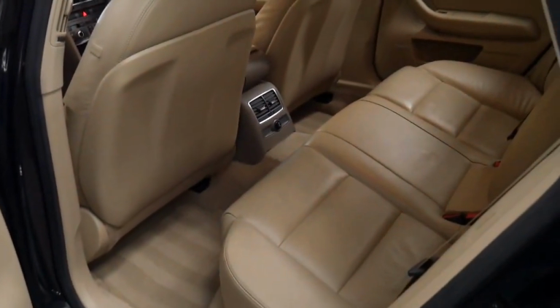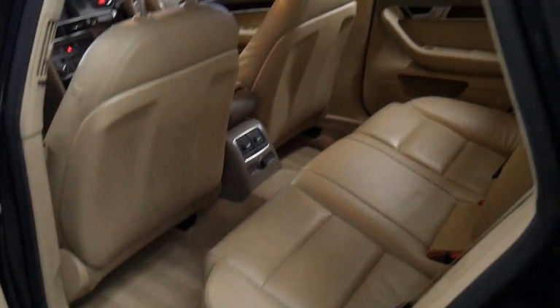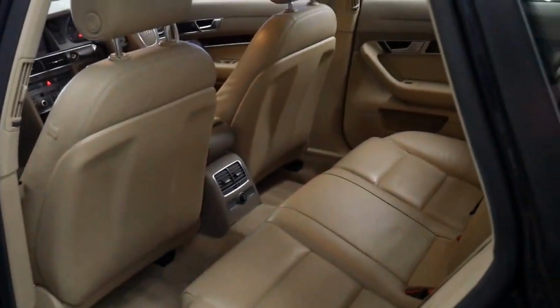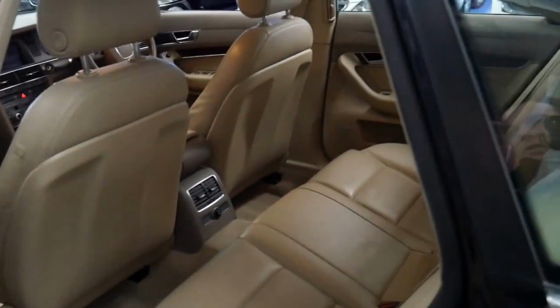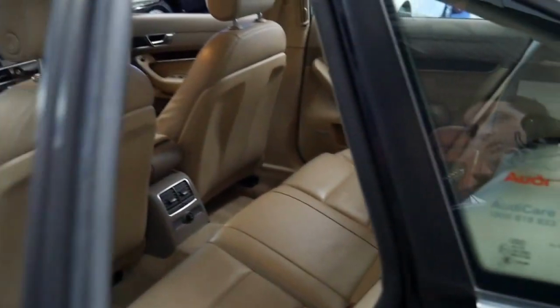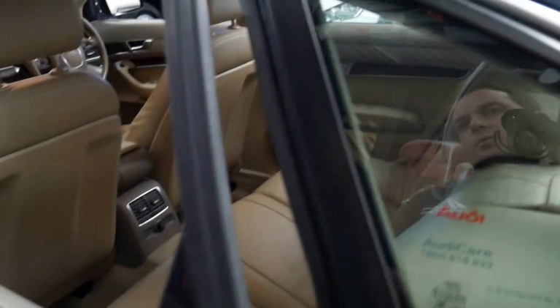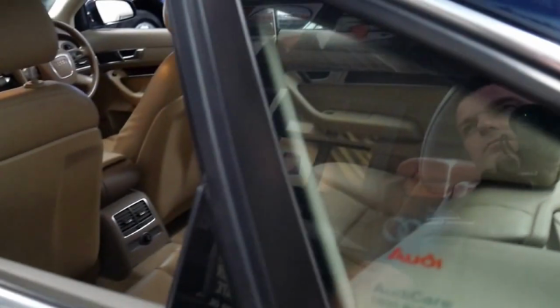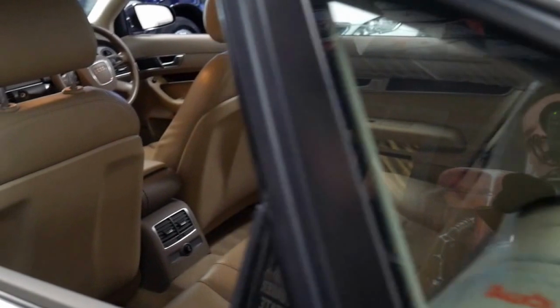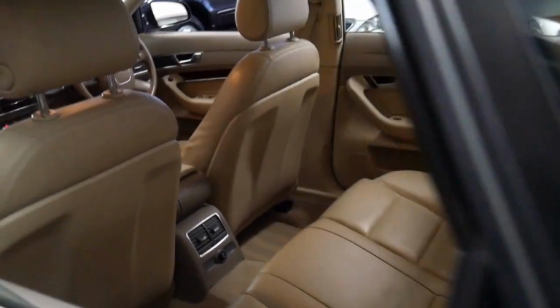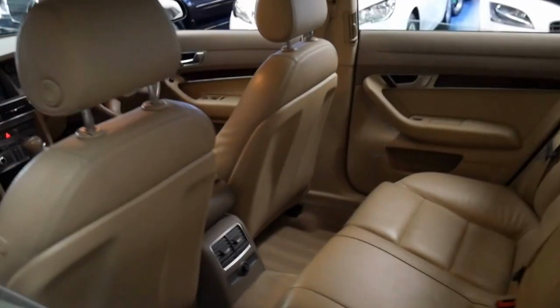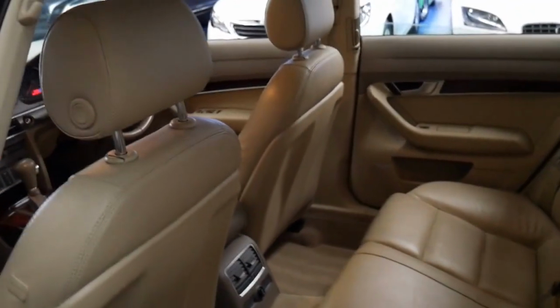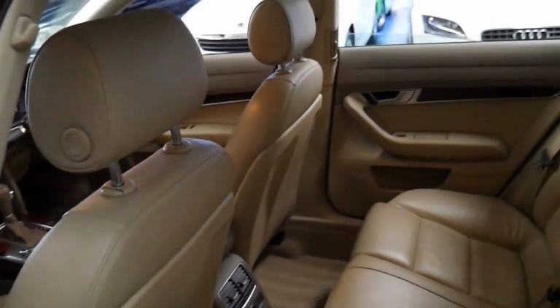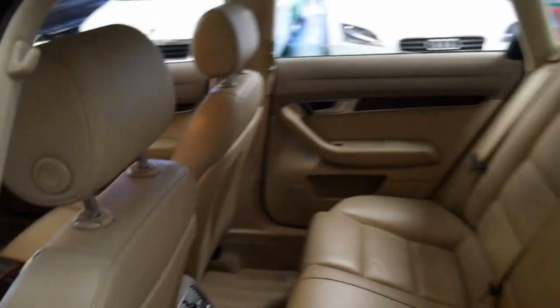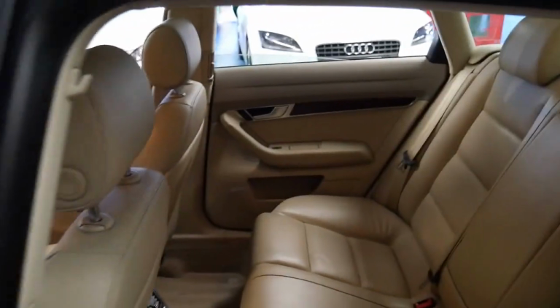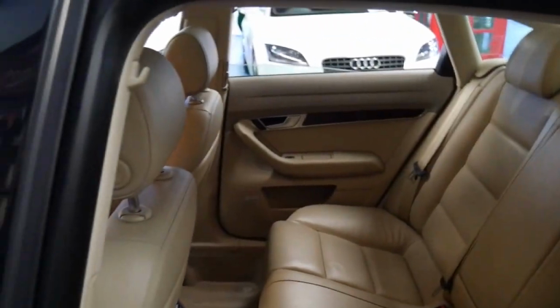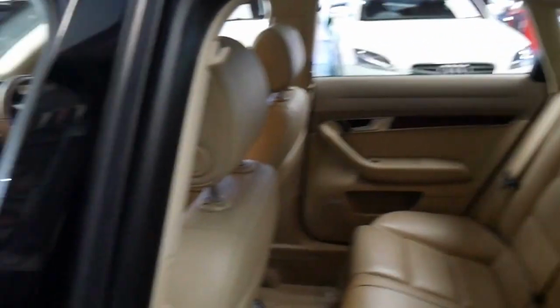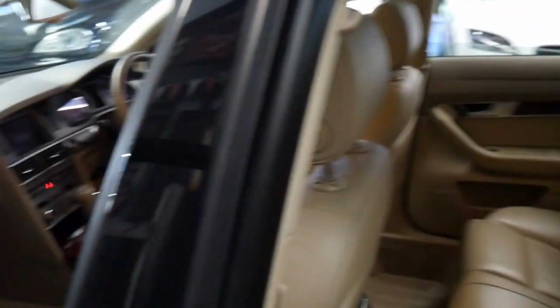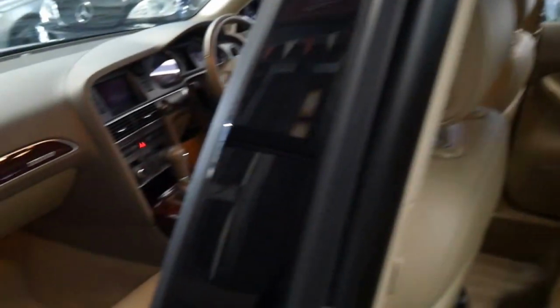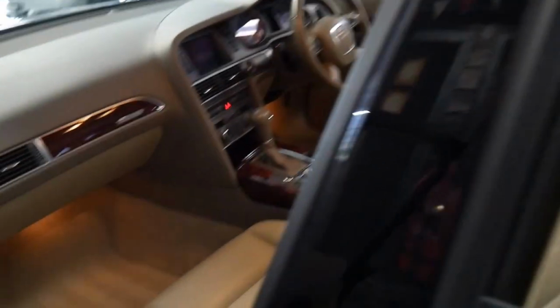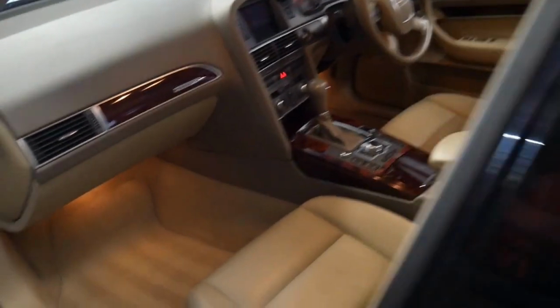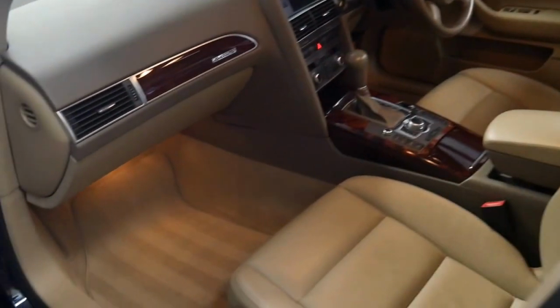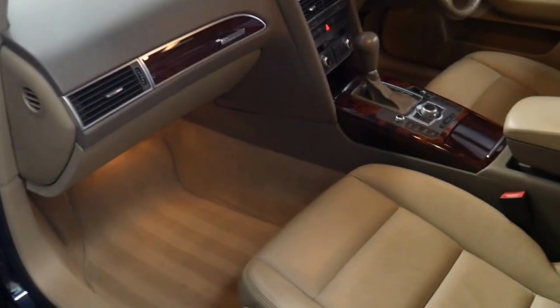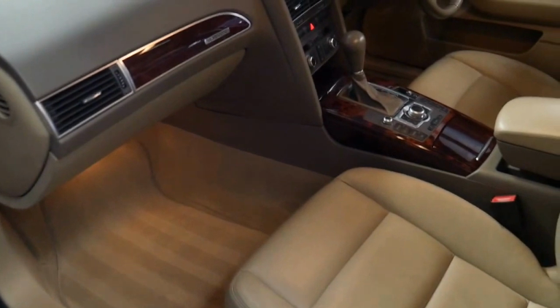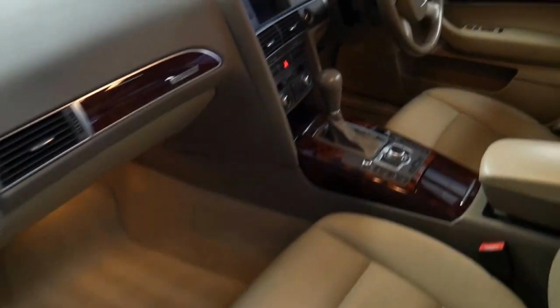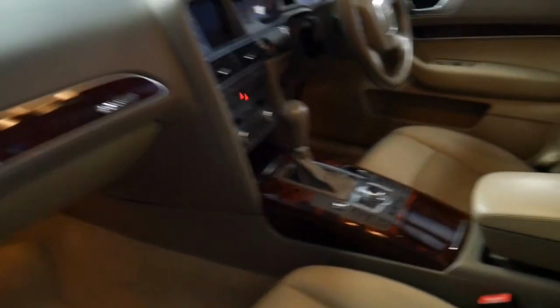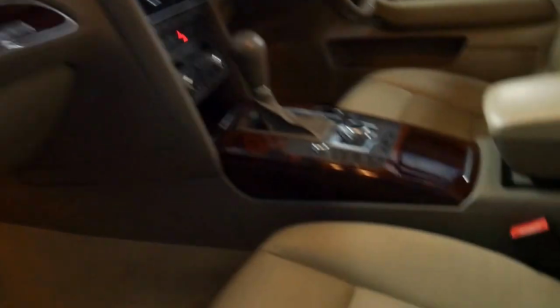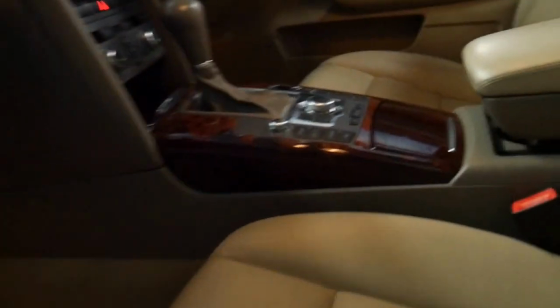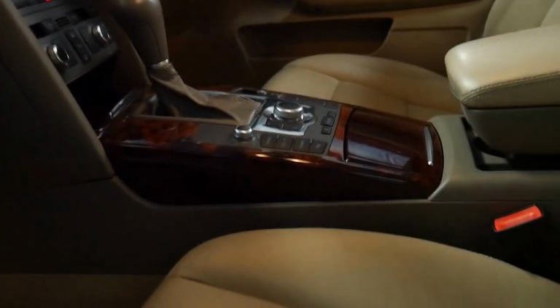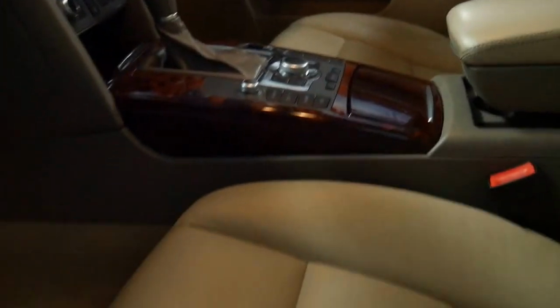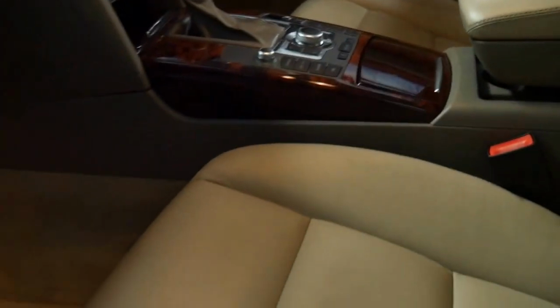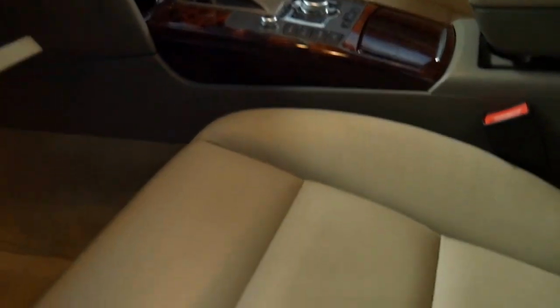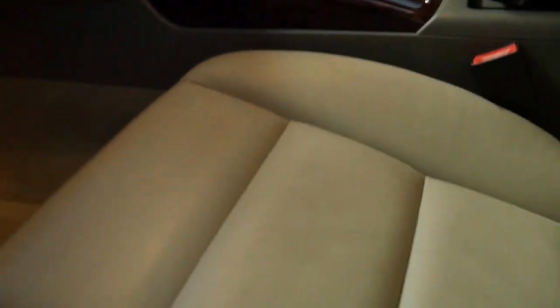The back seat barely looks like it's been sat in. It's even got a sunroof and beautiful timber inserts. It does have Bluetooth.